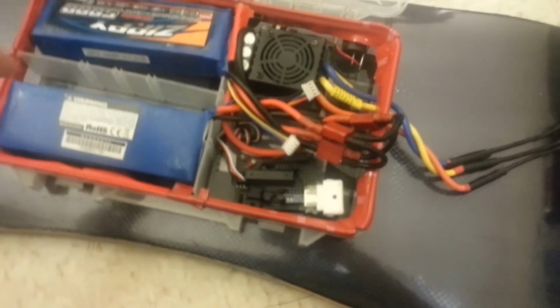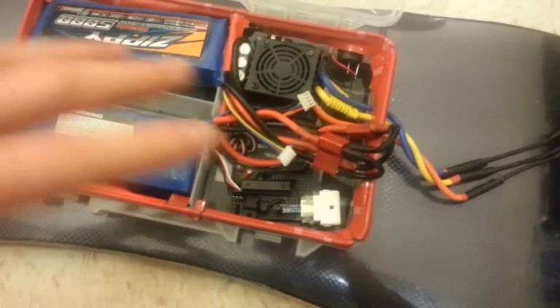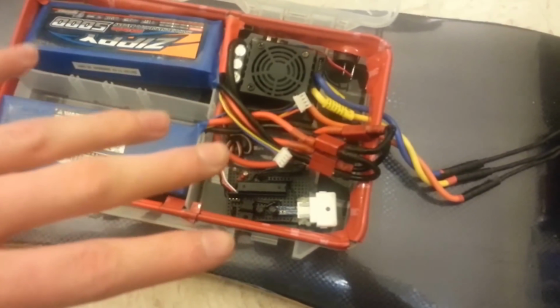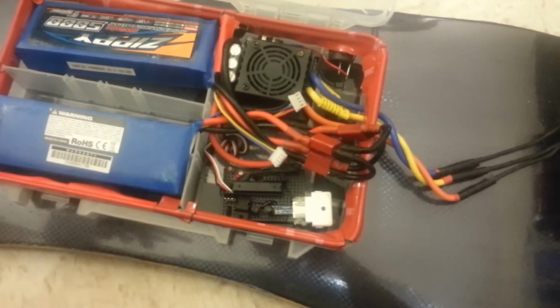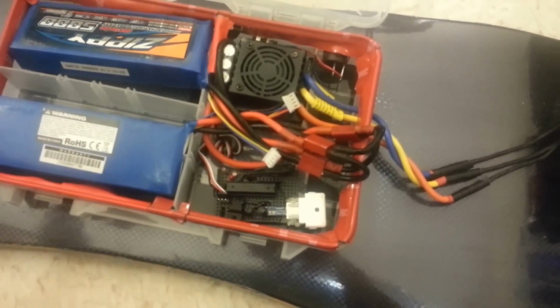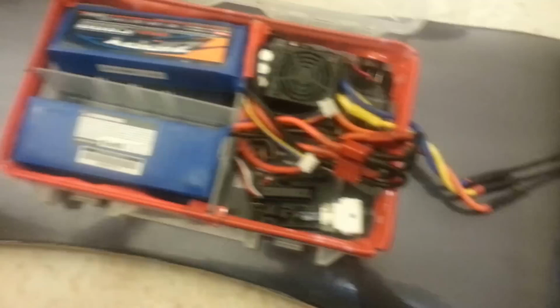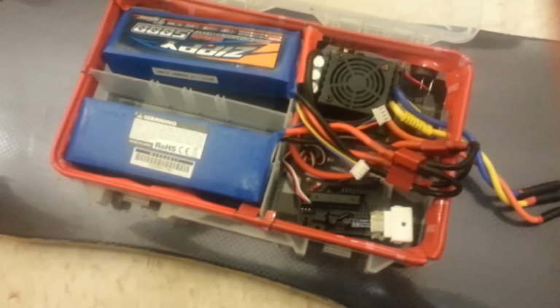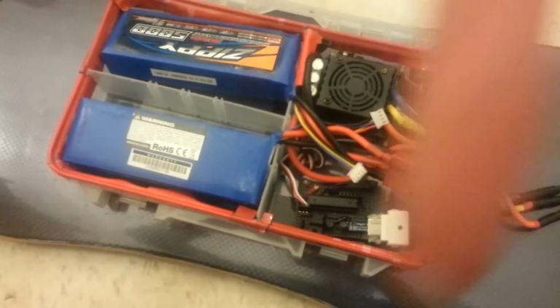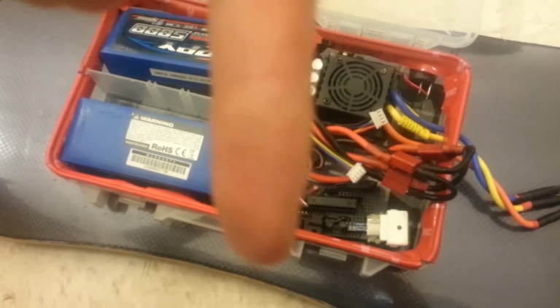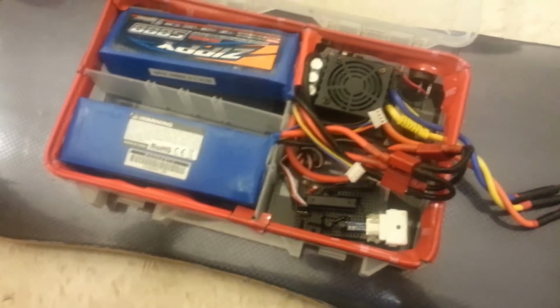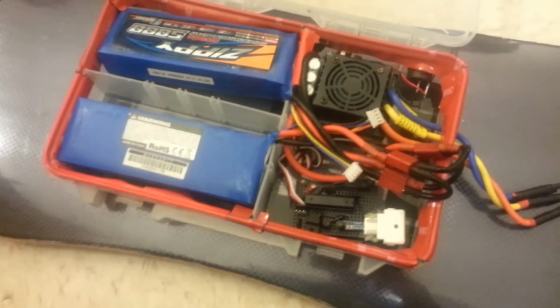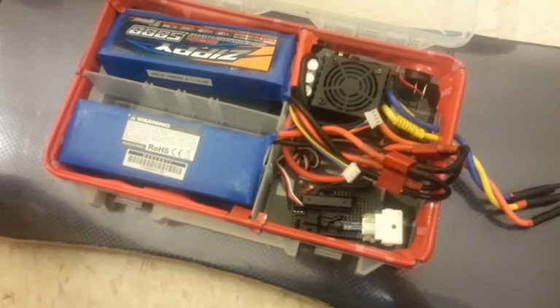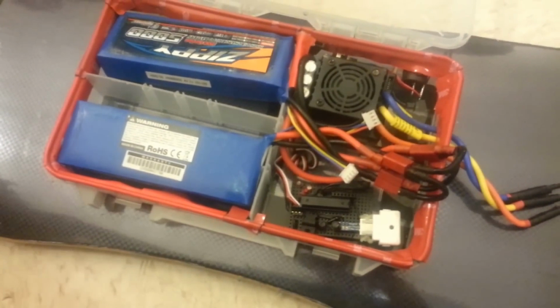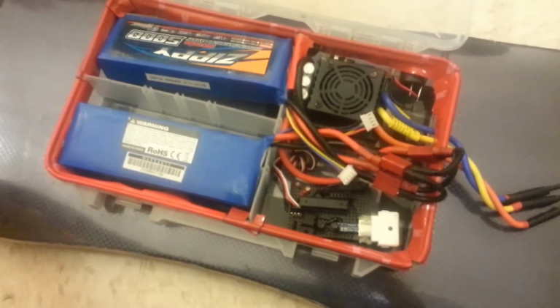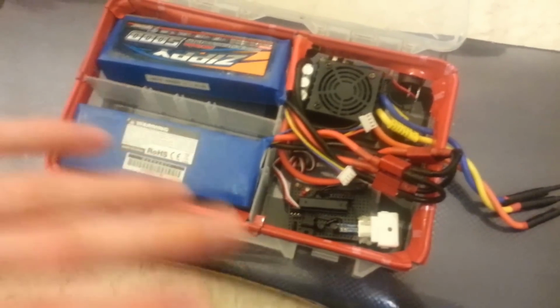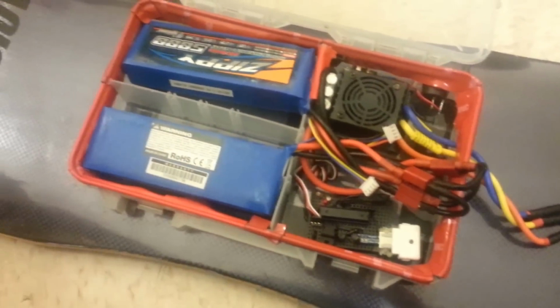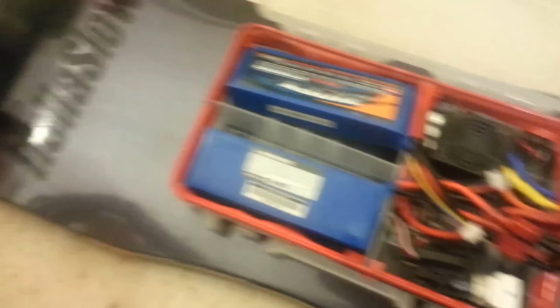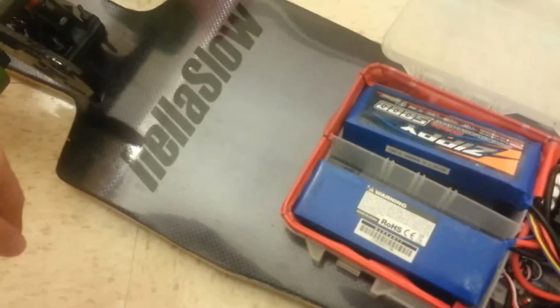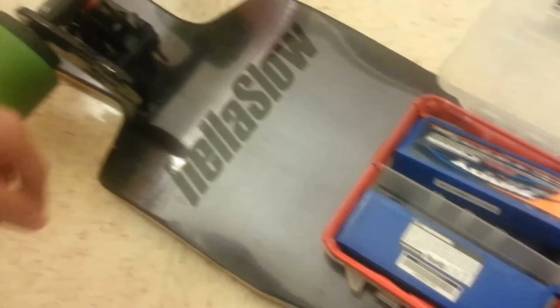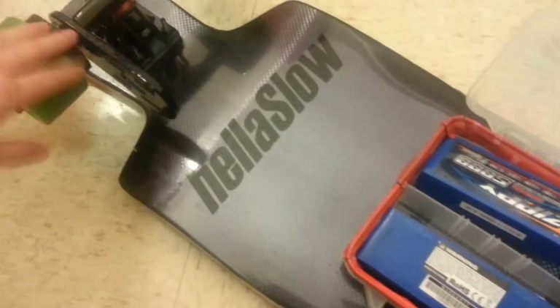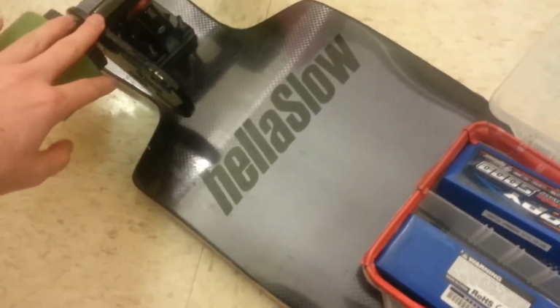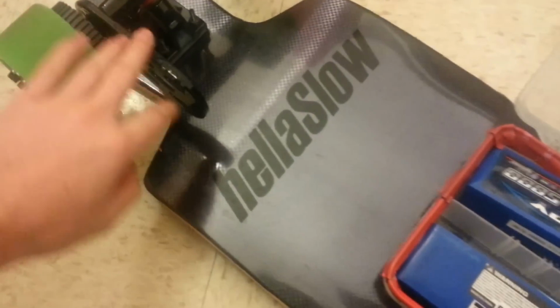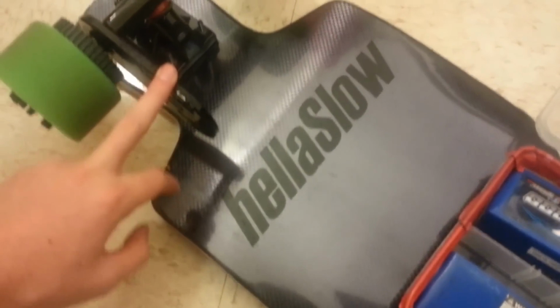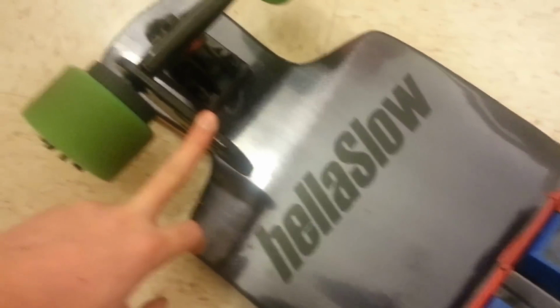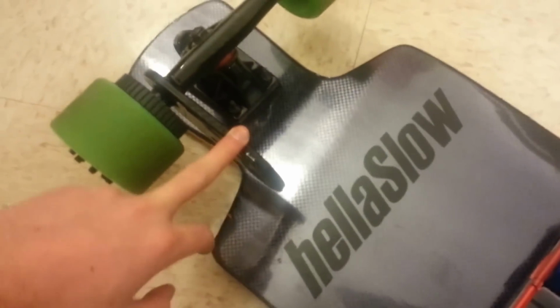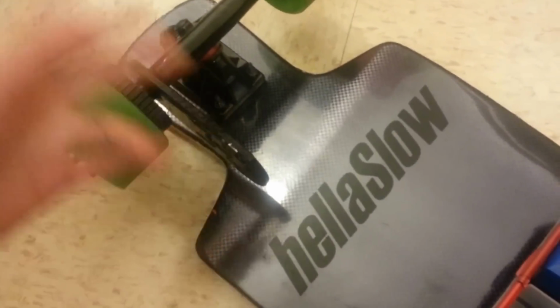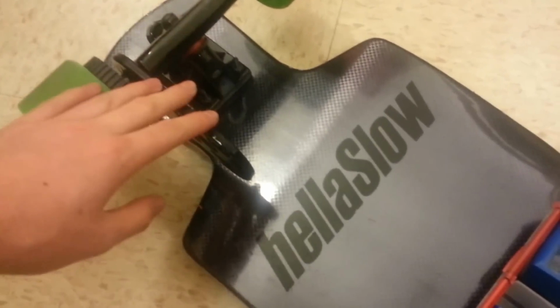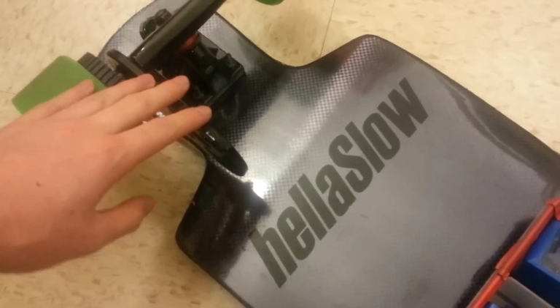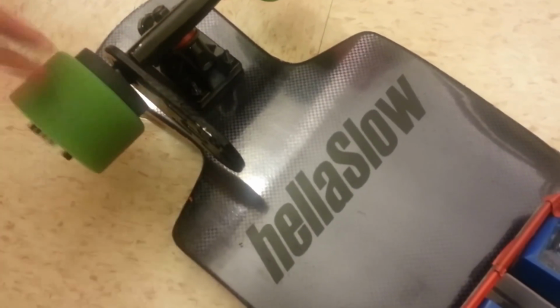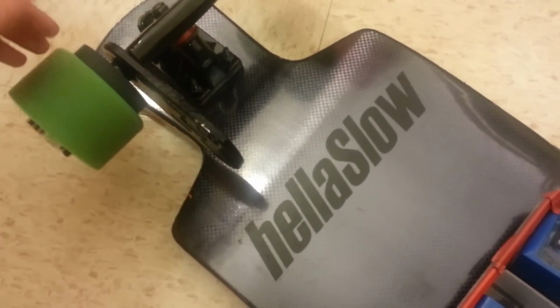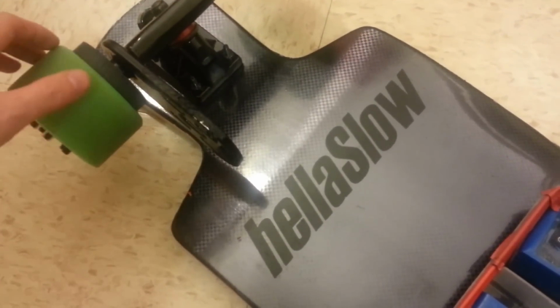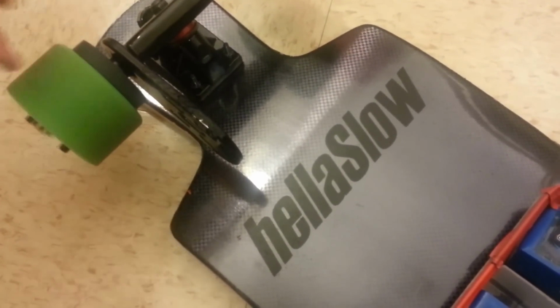All of the parts for this build will be posted down in the description below, so I'll have a big list there. I don't have a front motor here yet, just because I'm waiting for that to come back into stock.